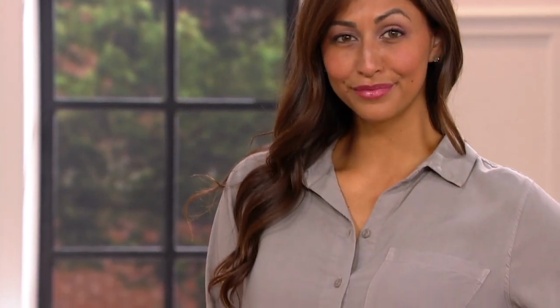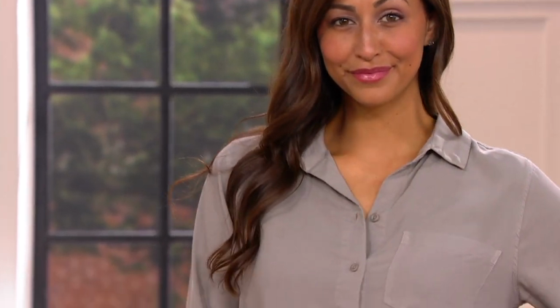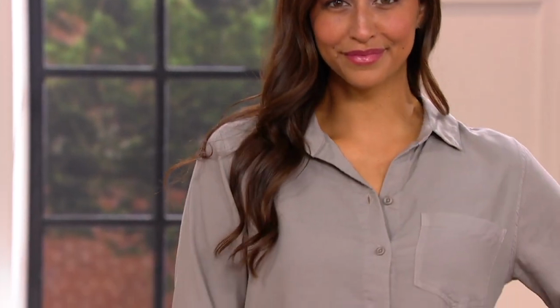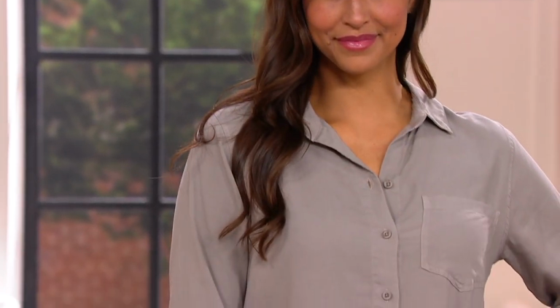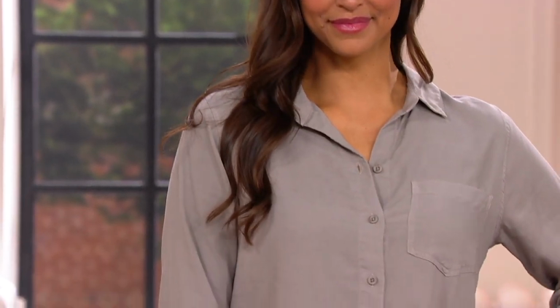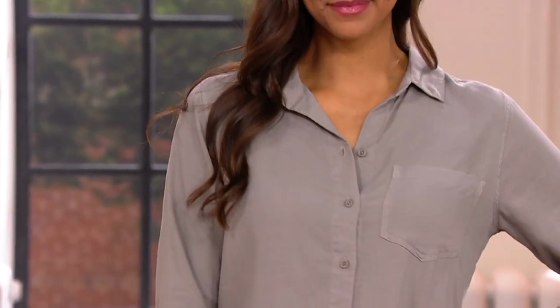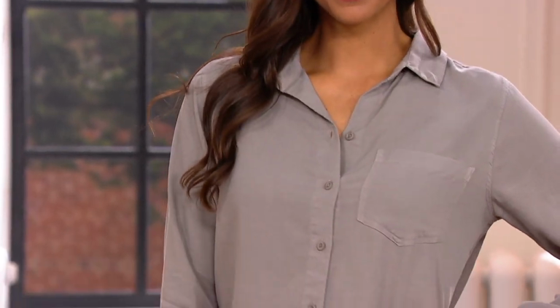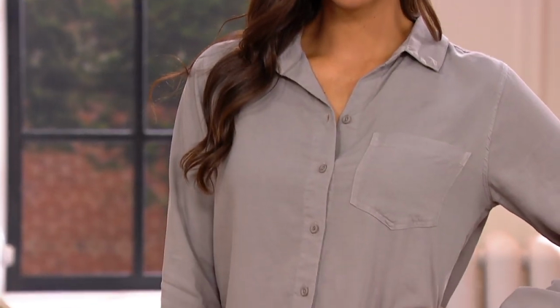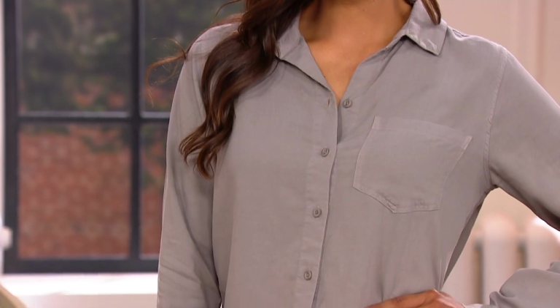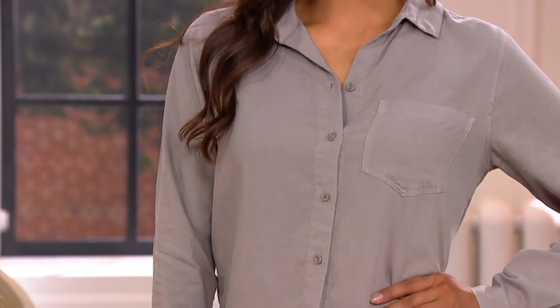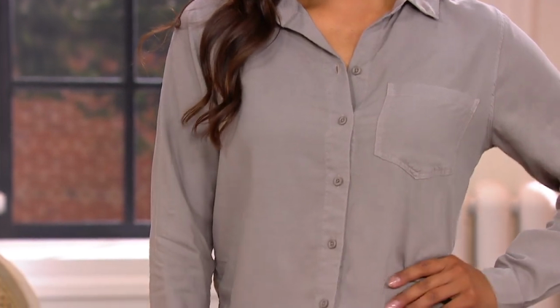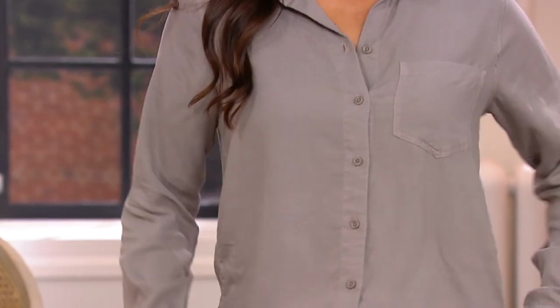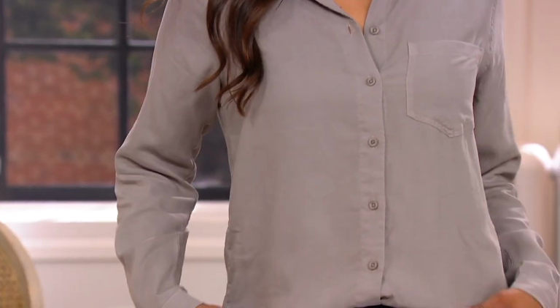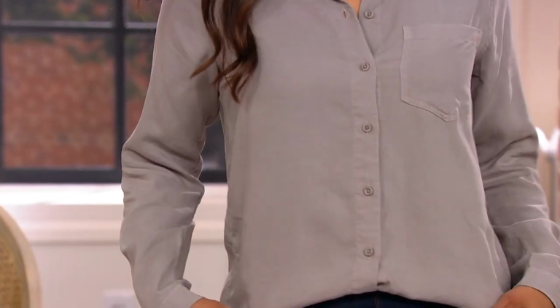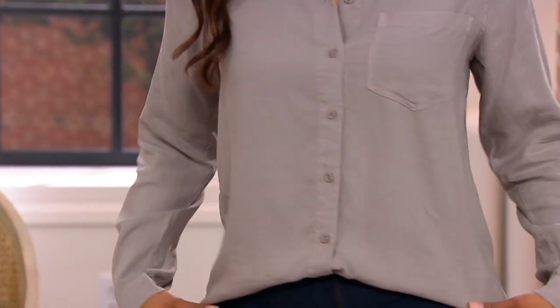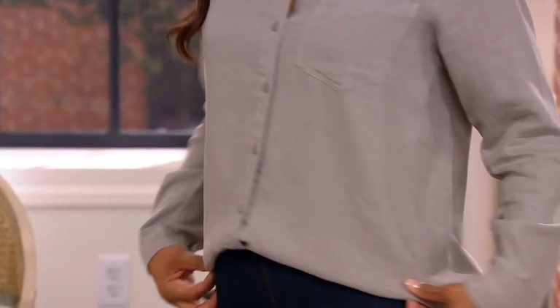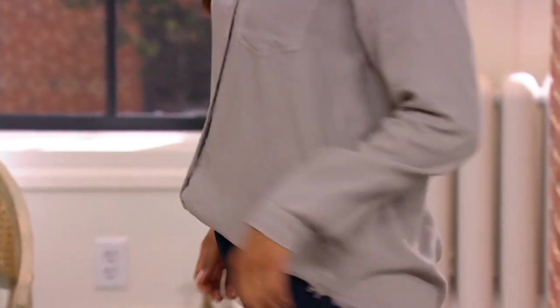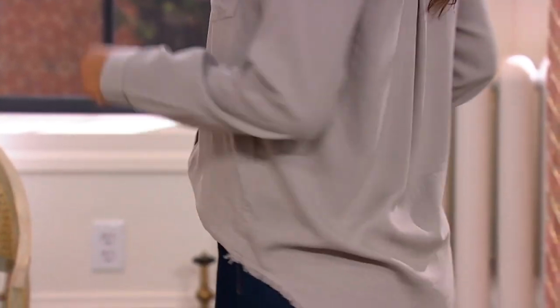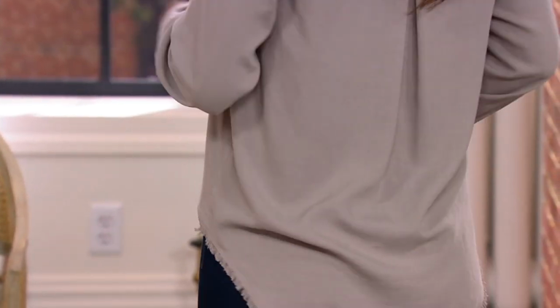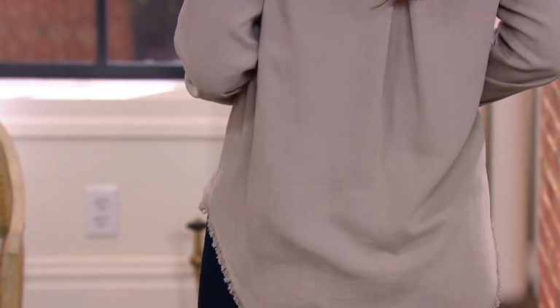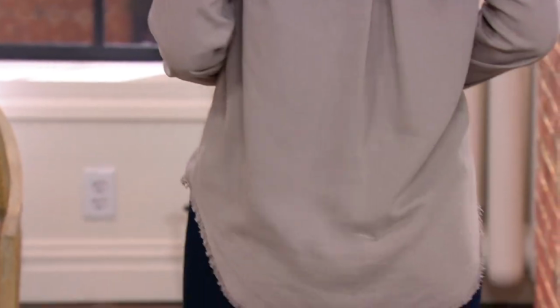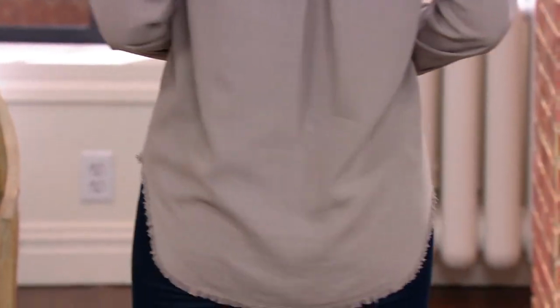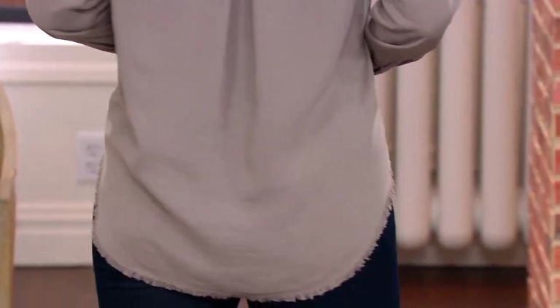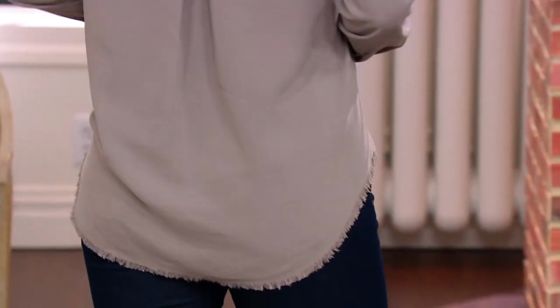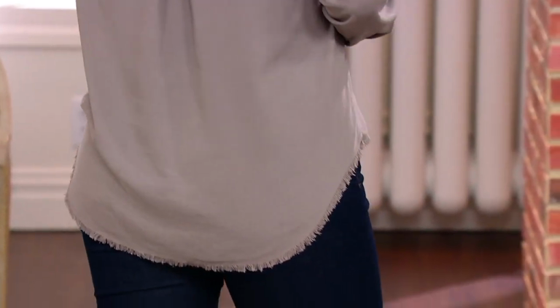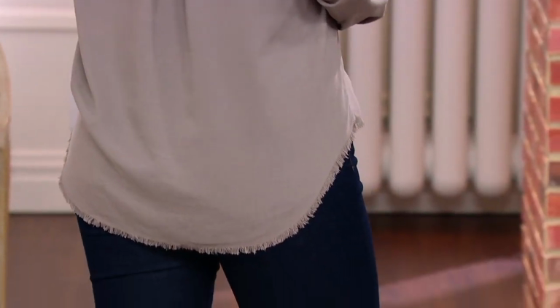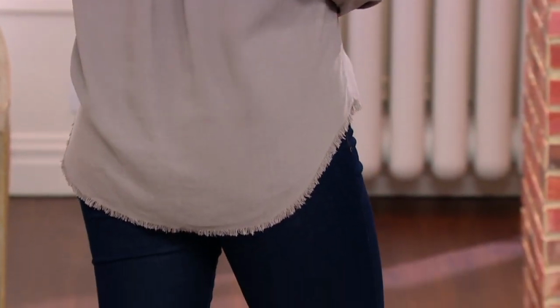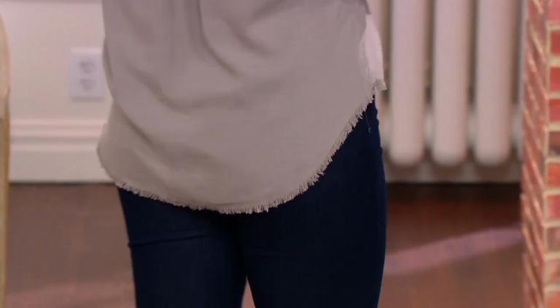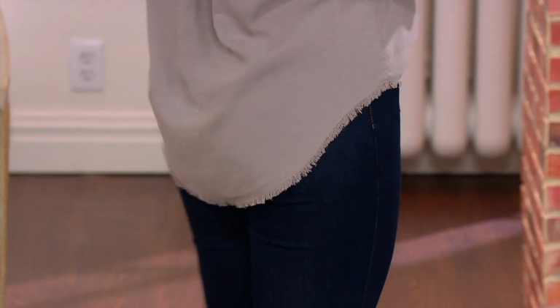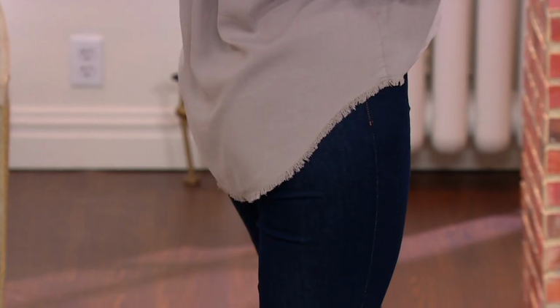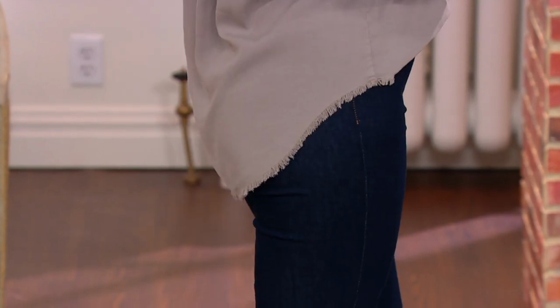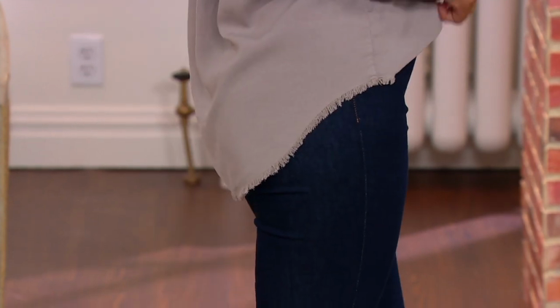You can wear it super casual, but you can polish it up too. Think of it as your work shirt, your going-out shirt, or your lounging-on-the-couch shirt. Really, really beautiful.